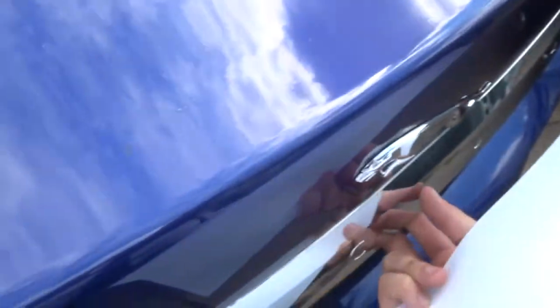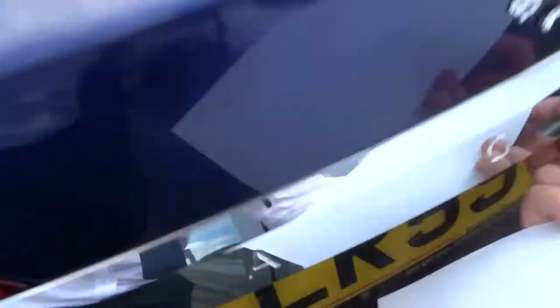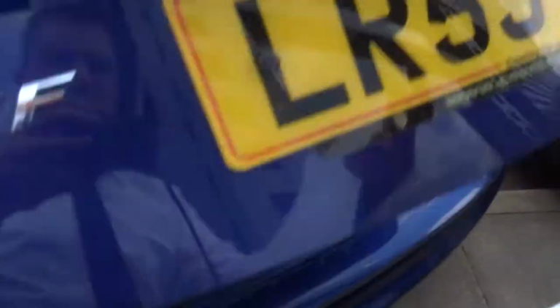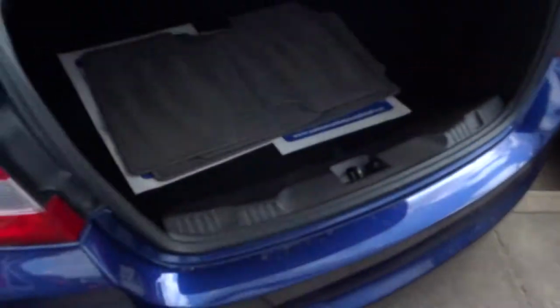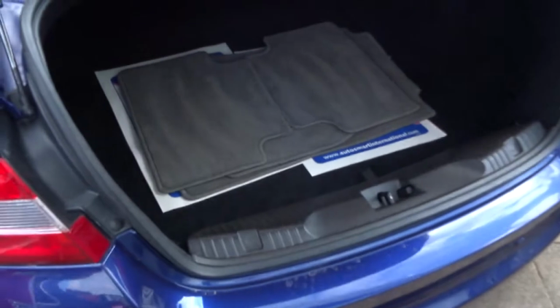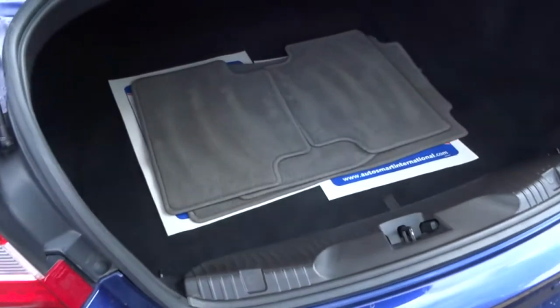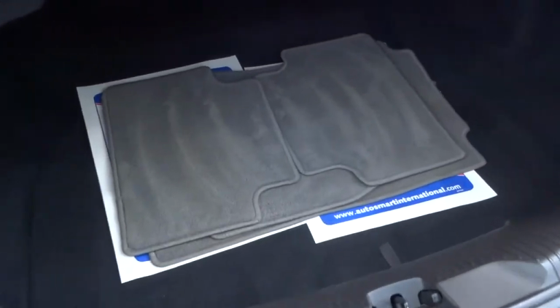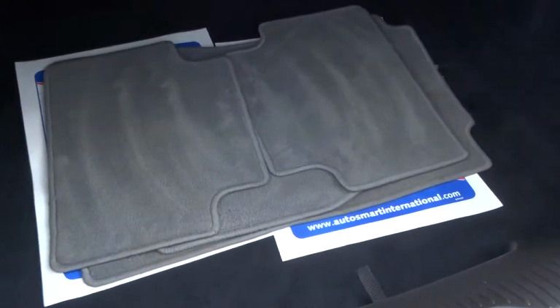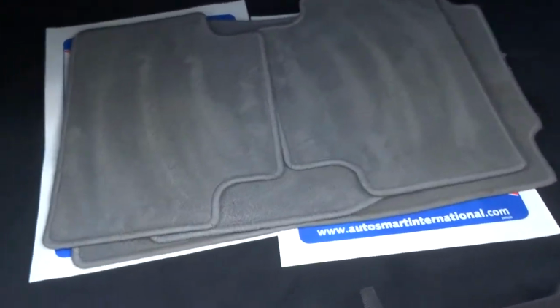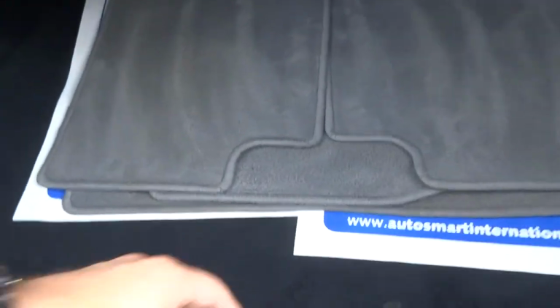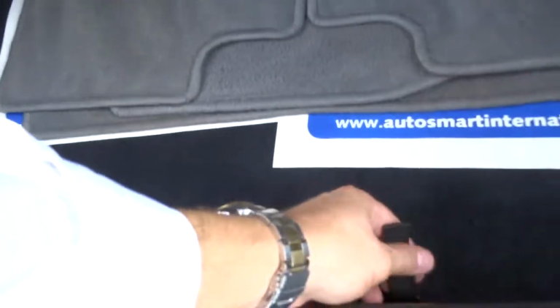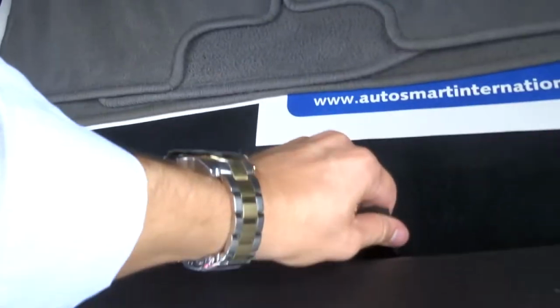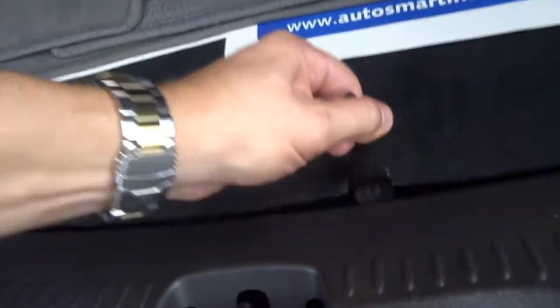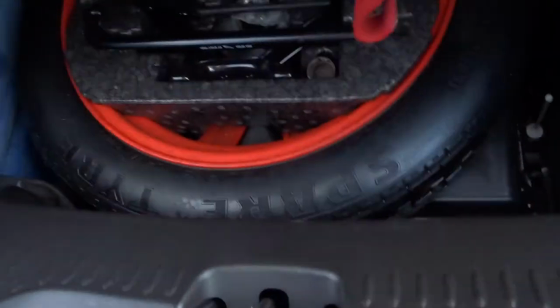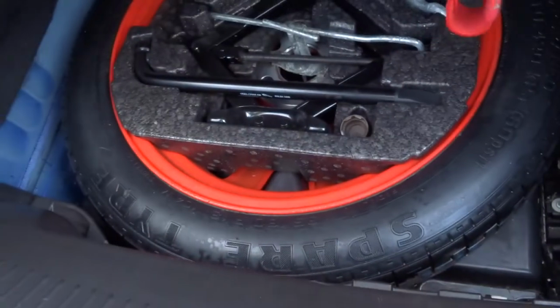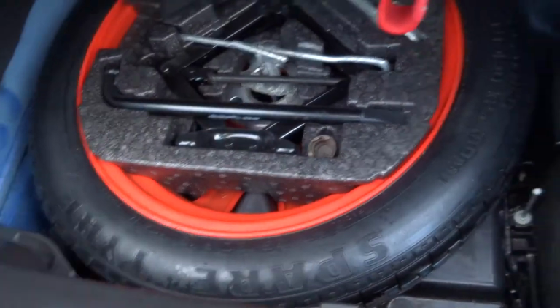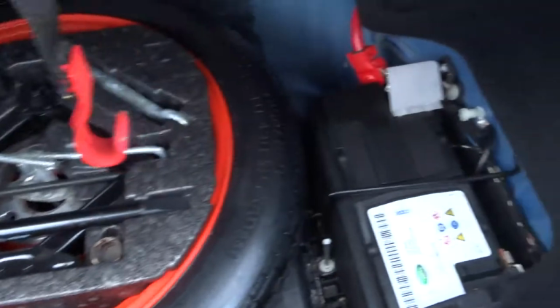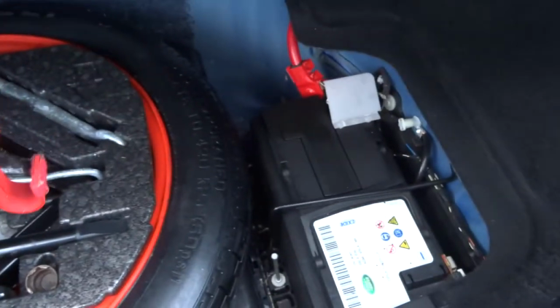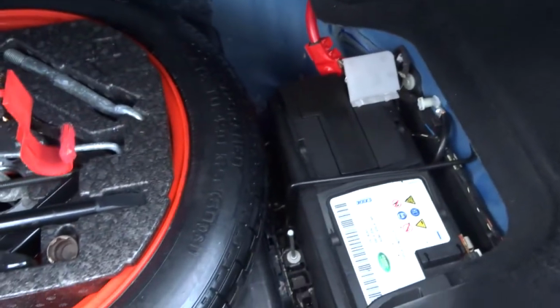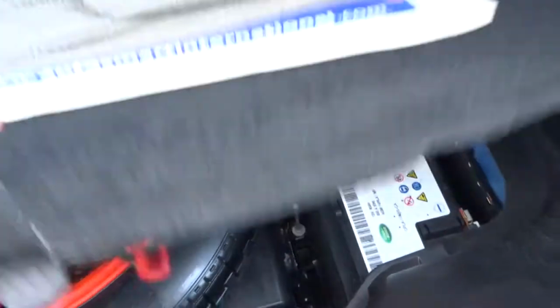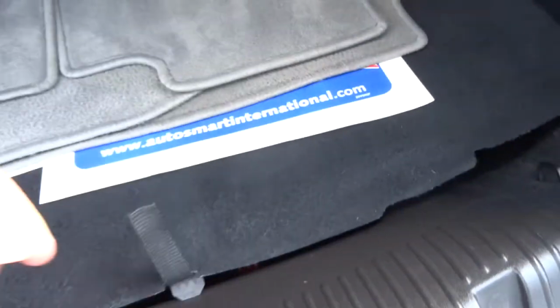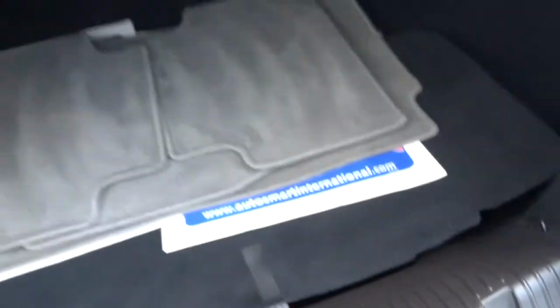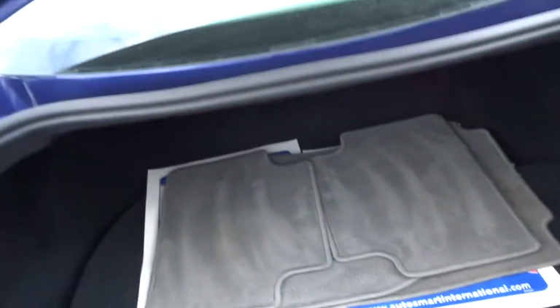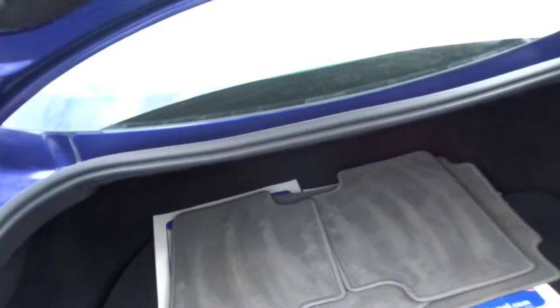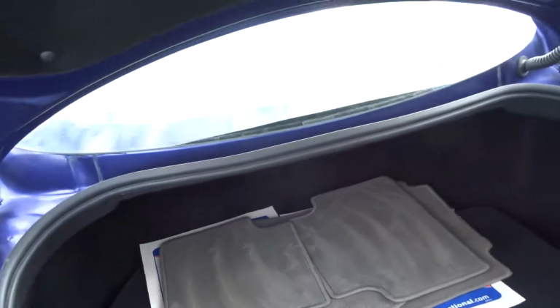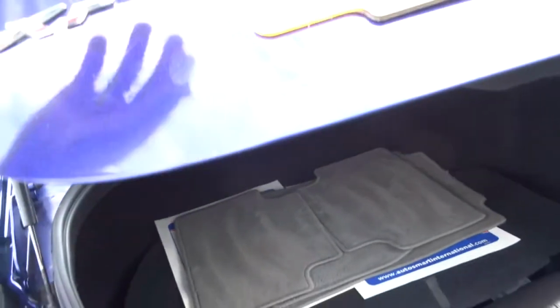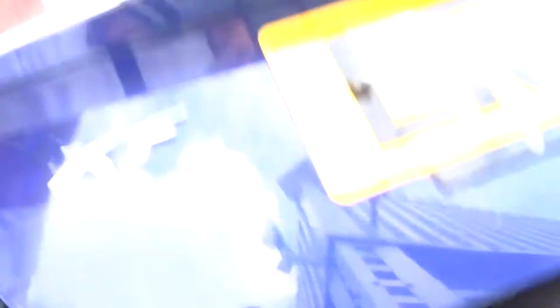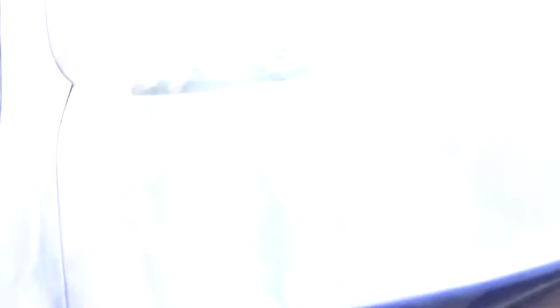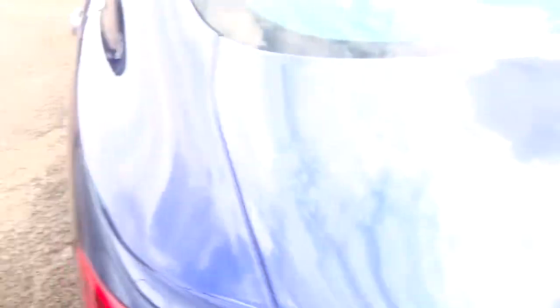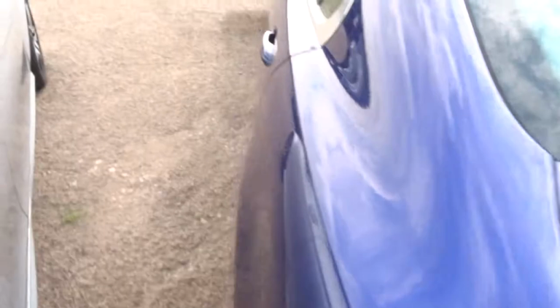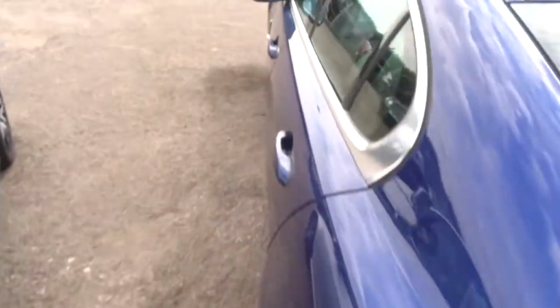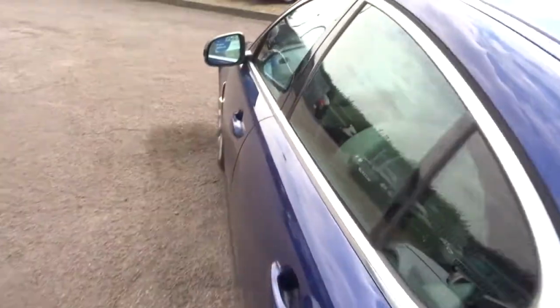As we open the boot, you can see we've got the floor mats there. Underneath that we have the spare and the battery. We also have reversing camera sensors all the way around.